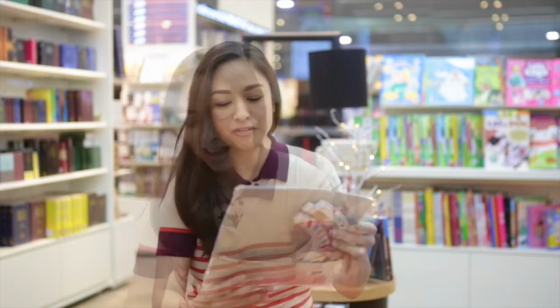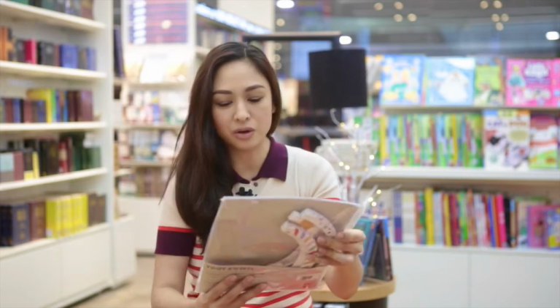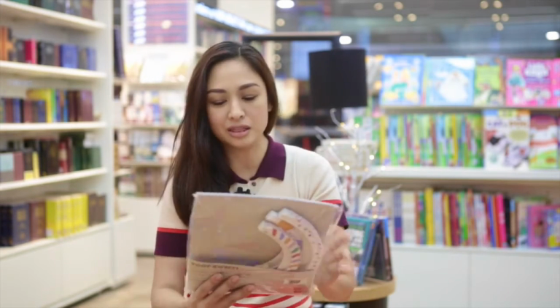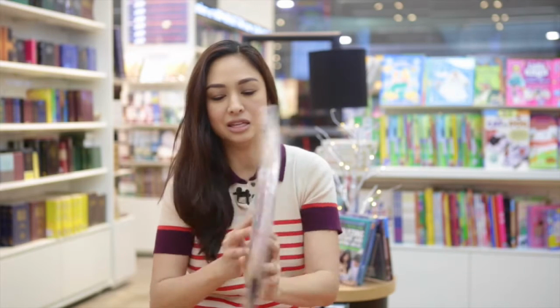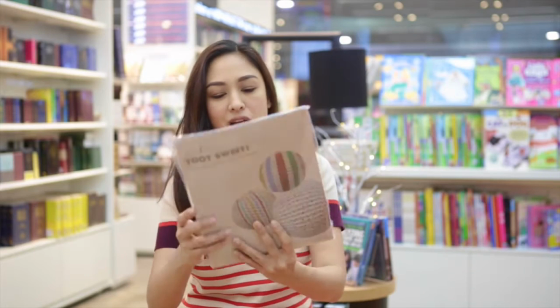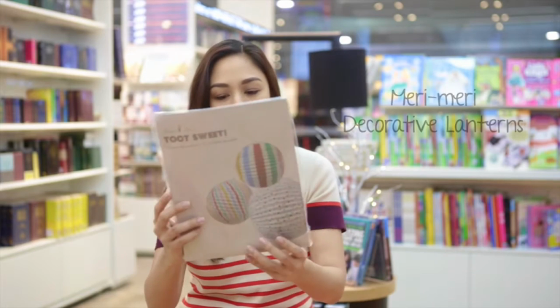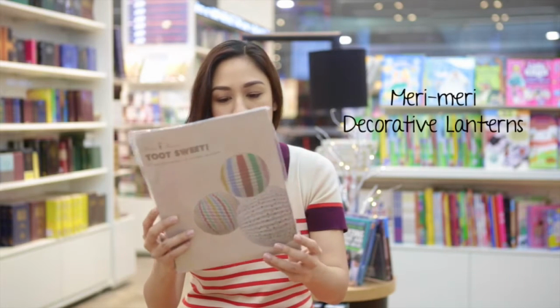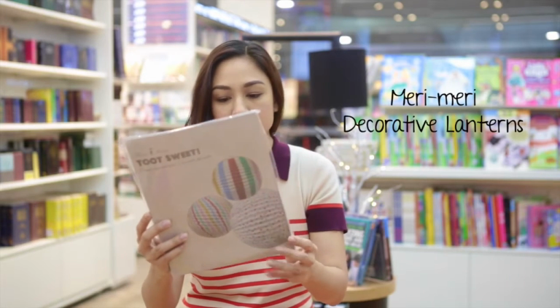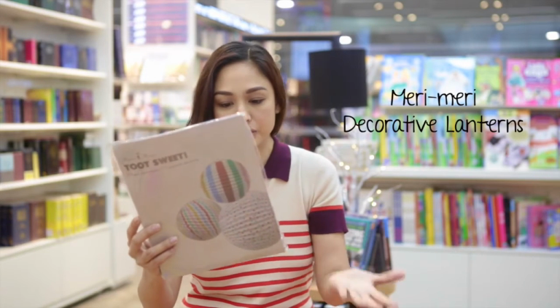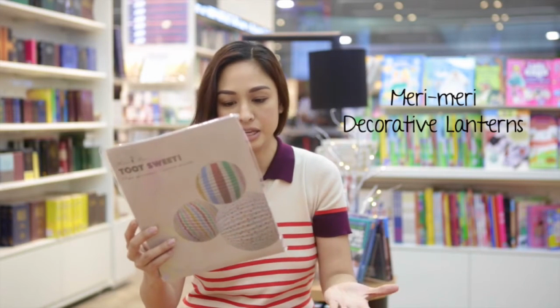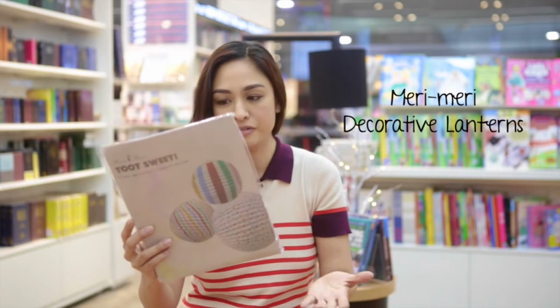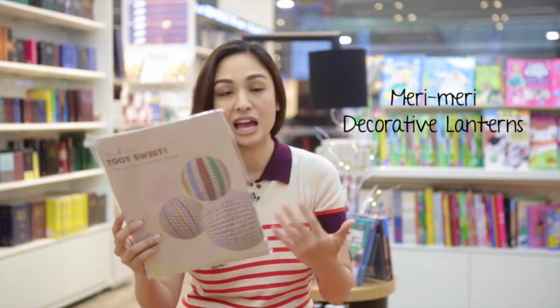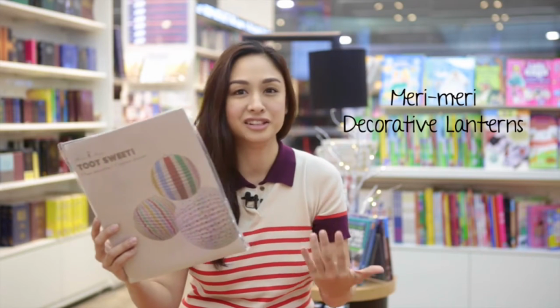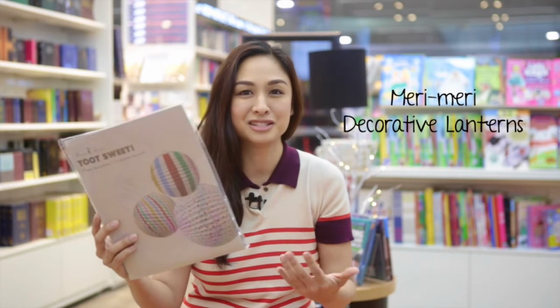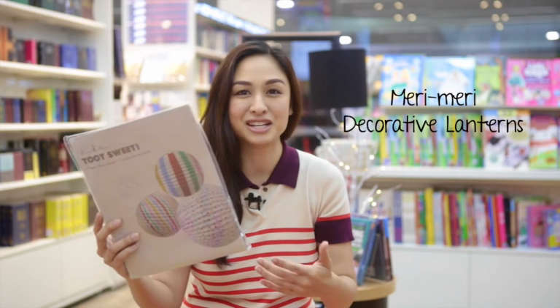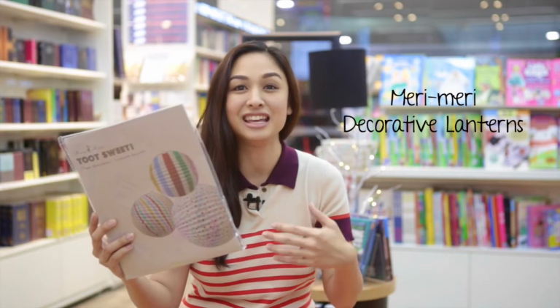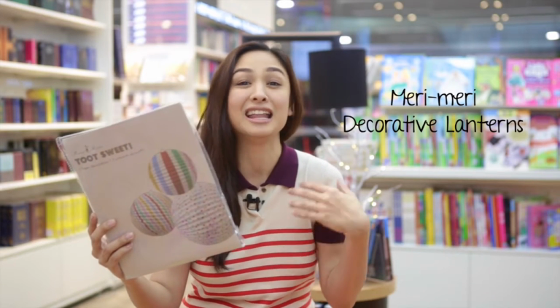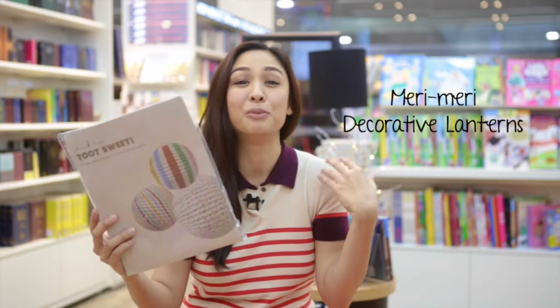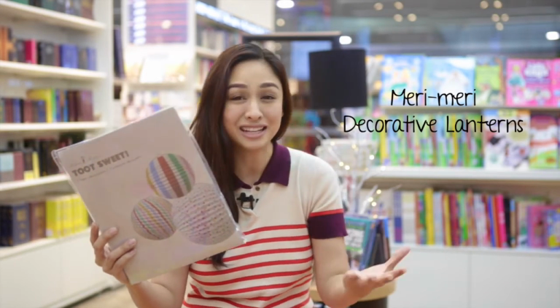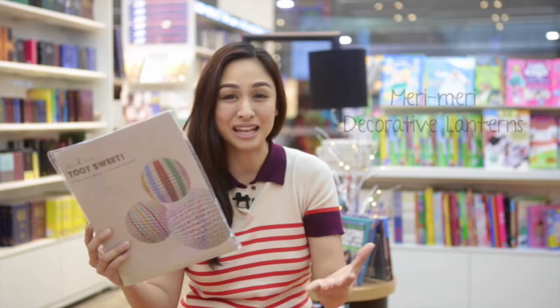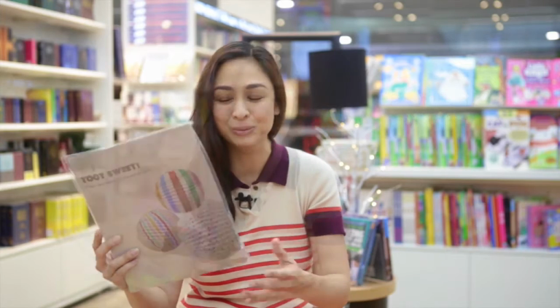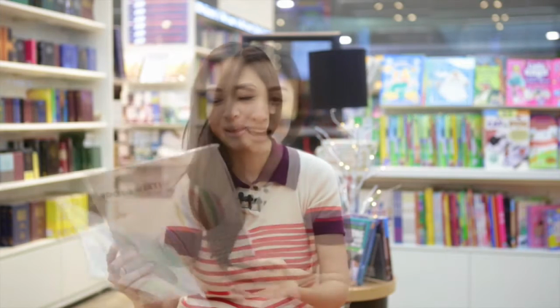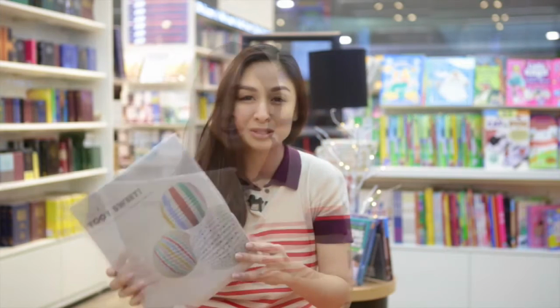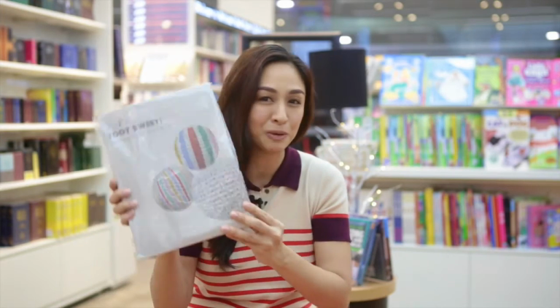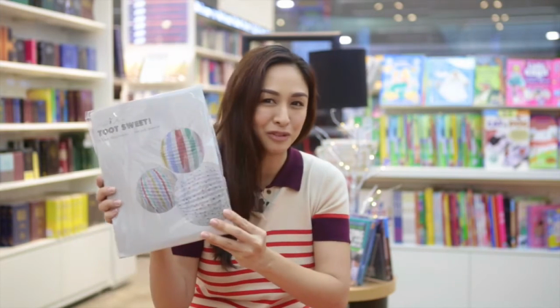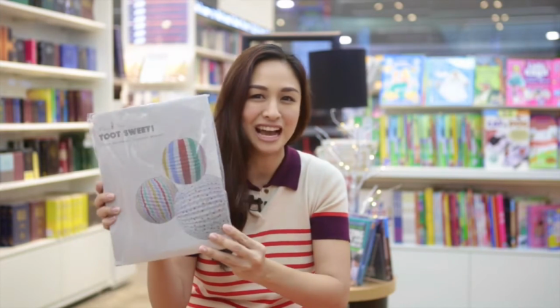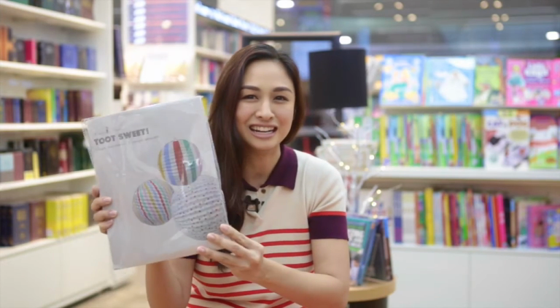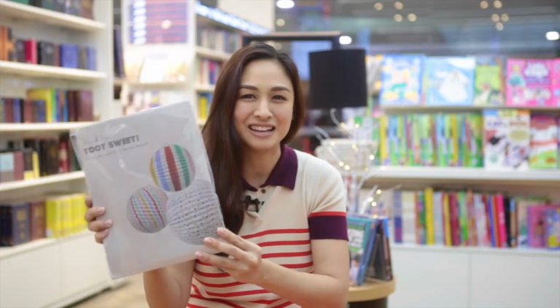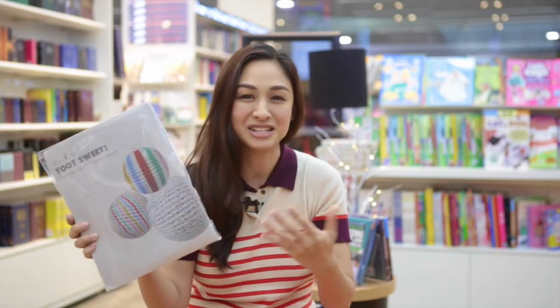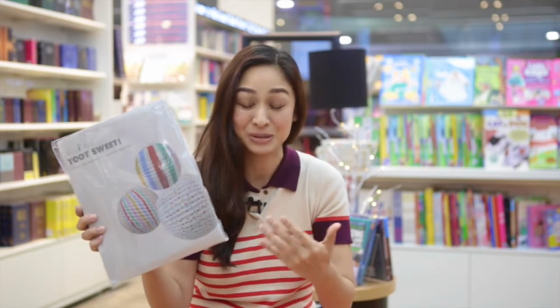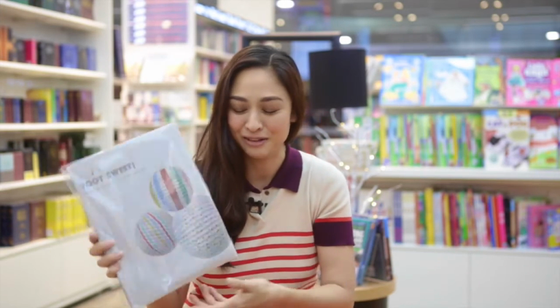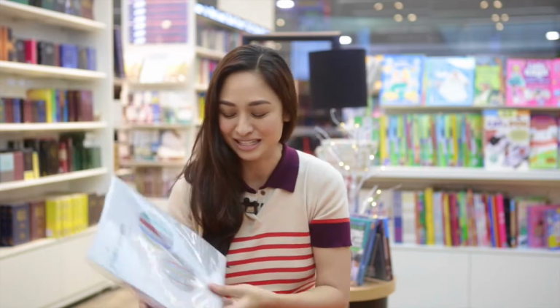I found these decorative lanterns which I think can brighten up any room, and this would be perfect for Liana. I think she would love this.